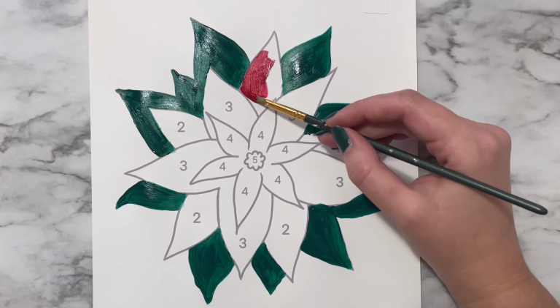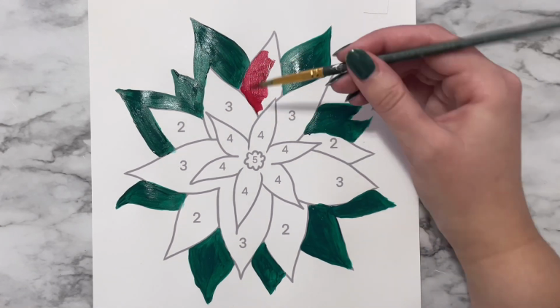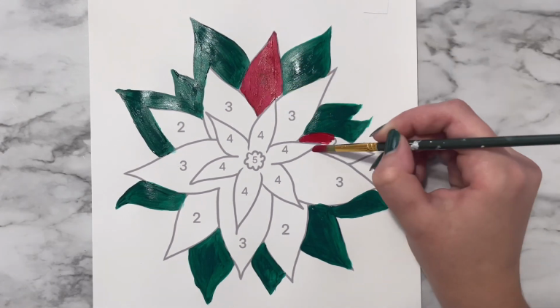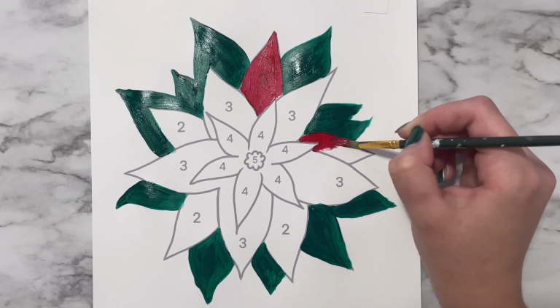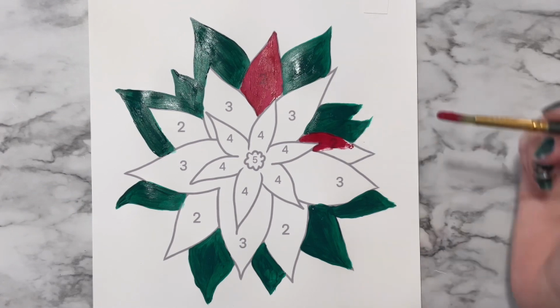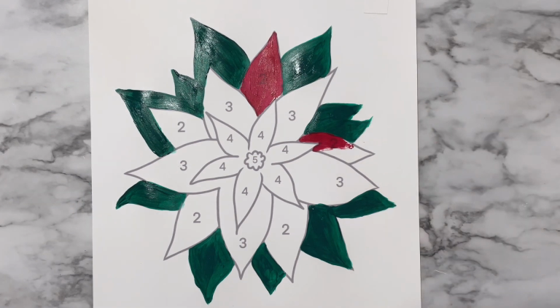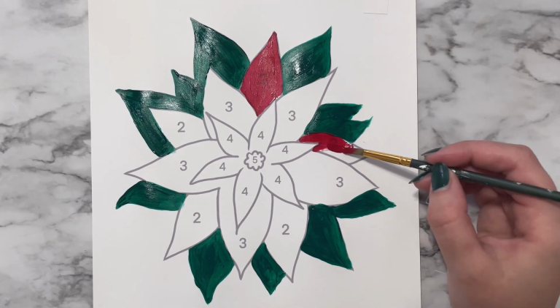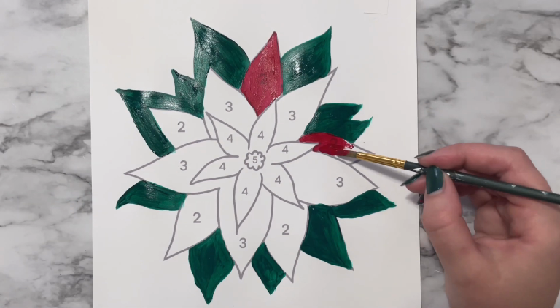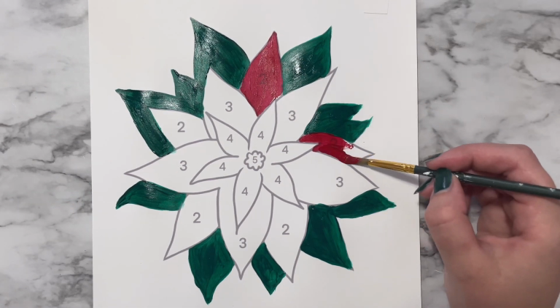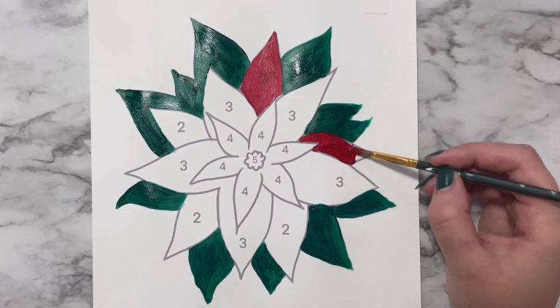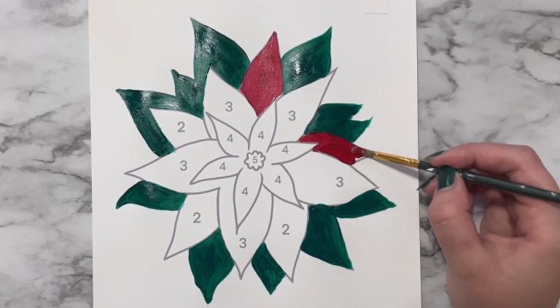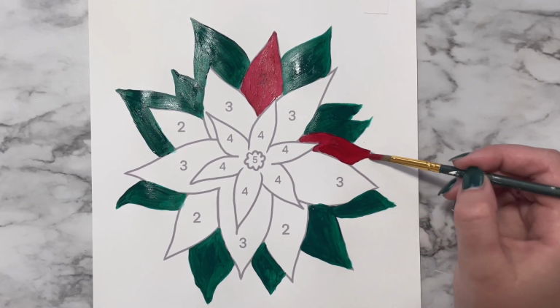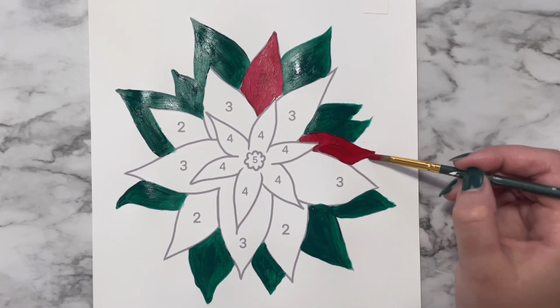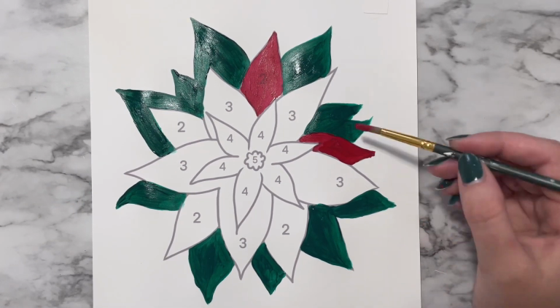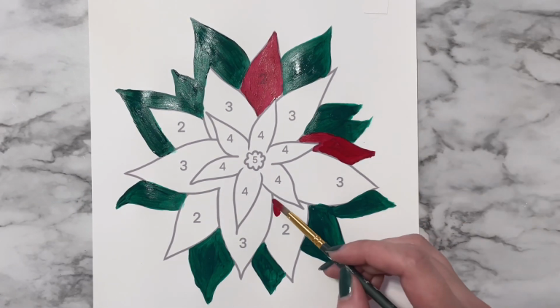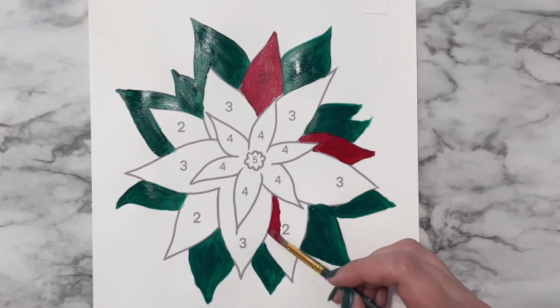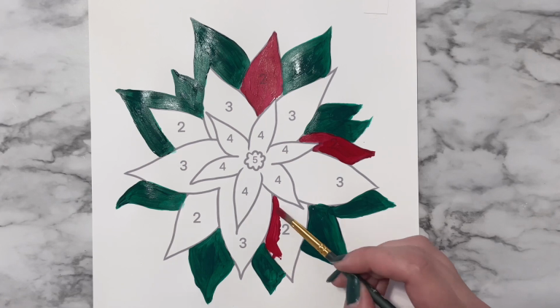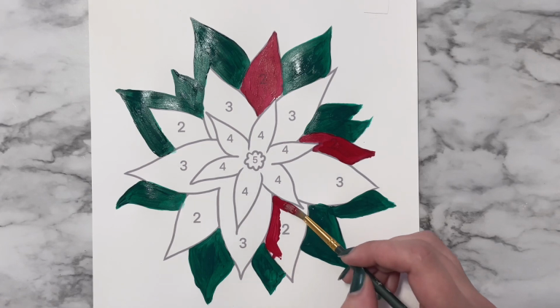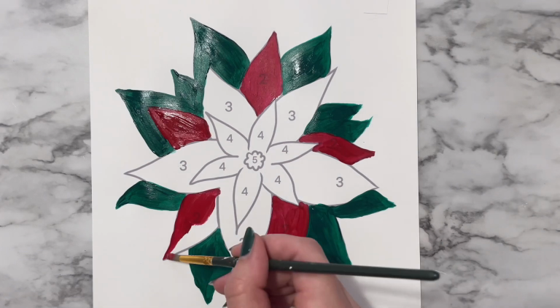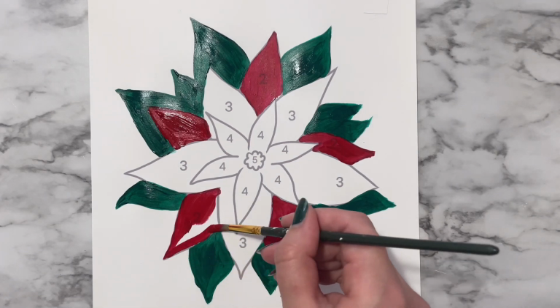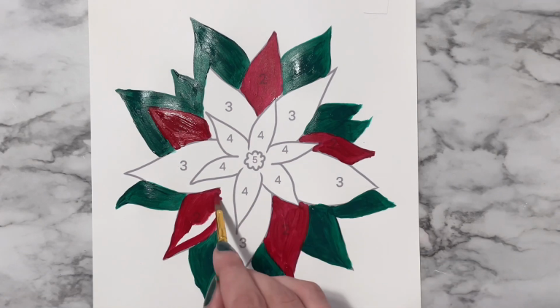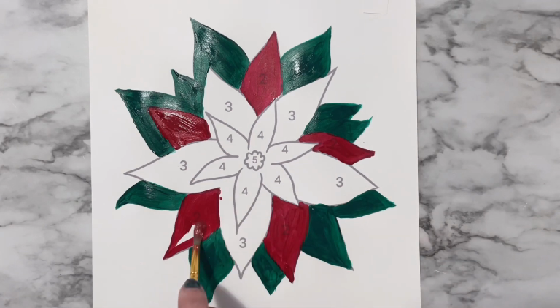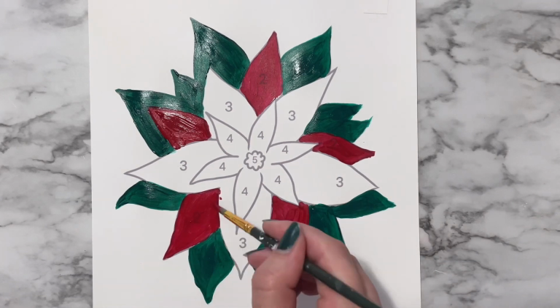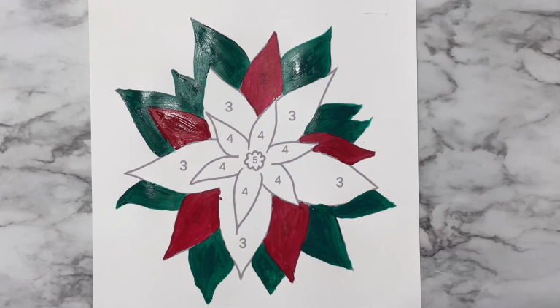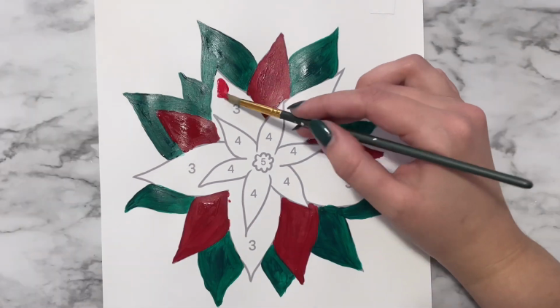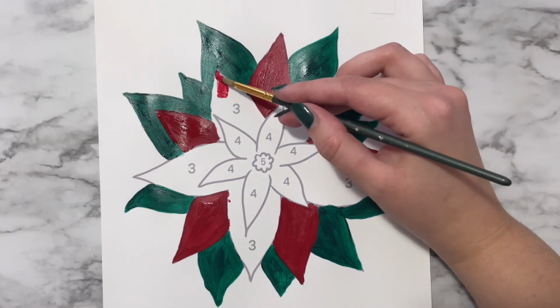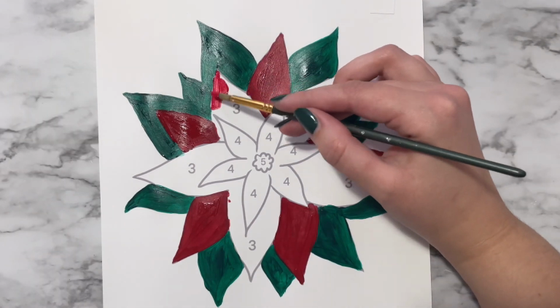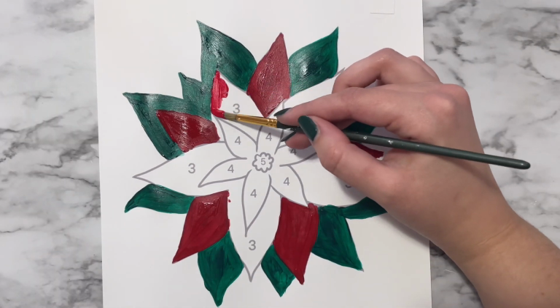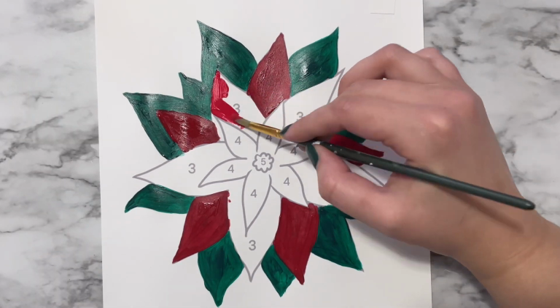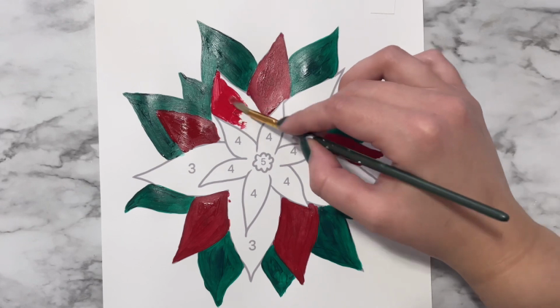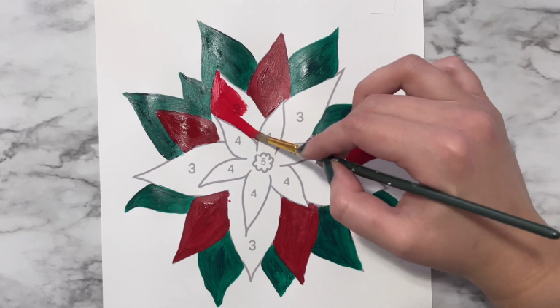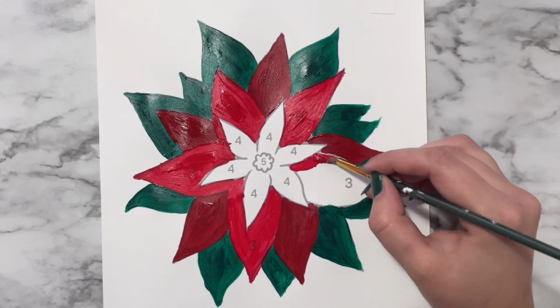If you are using thinner craft paint like I am here, it may take a few coats to cover the lines. Continue painting in all the colors.